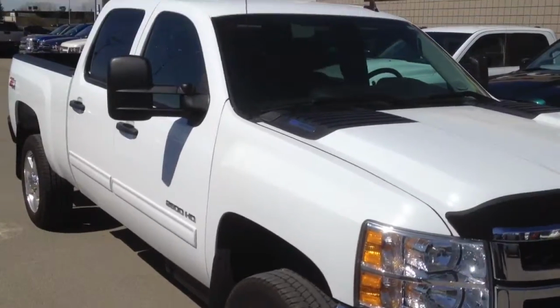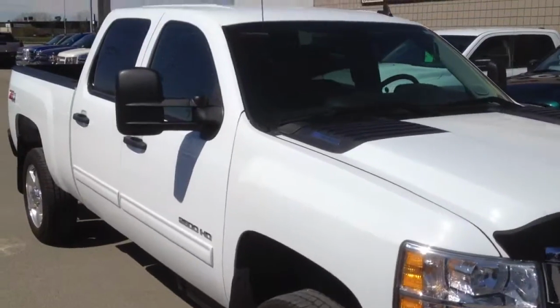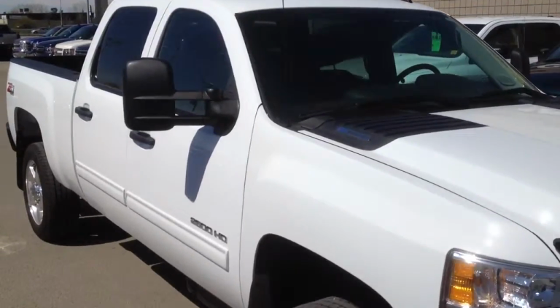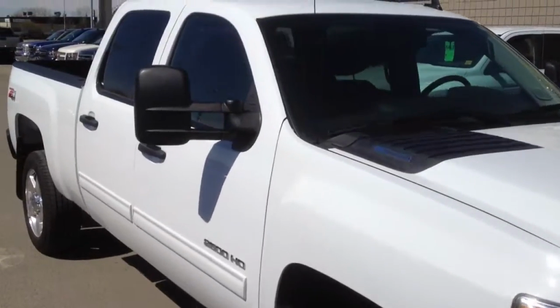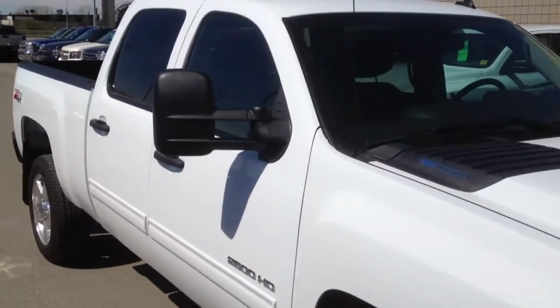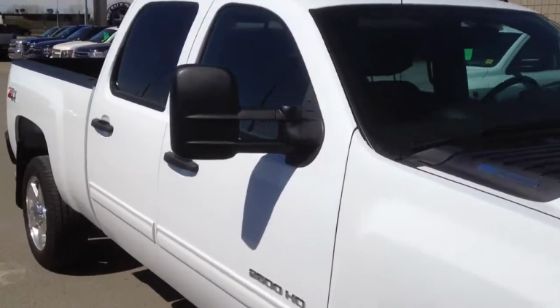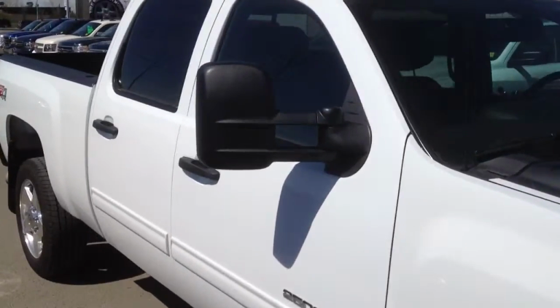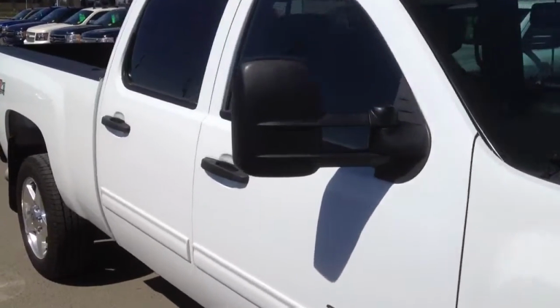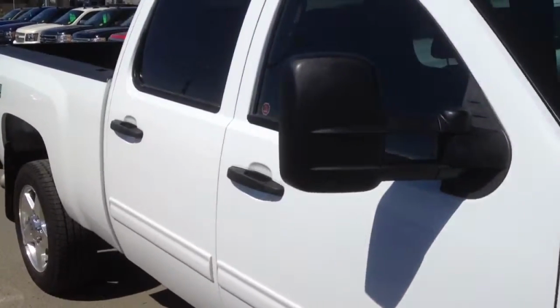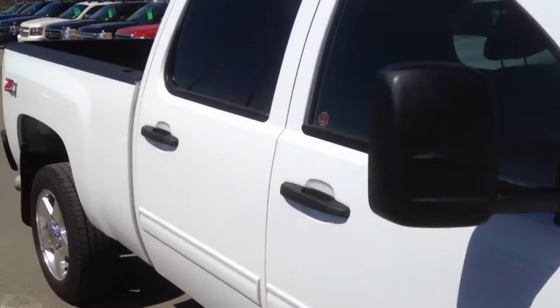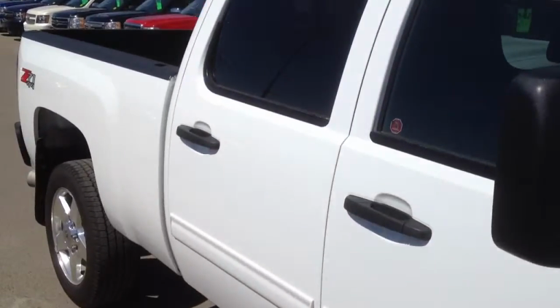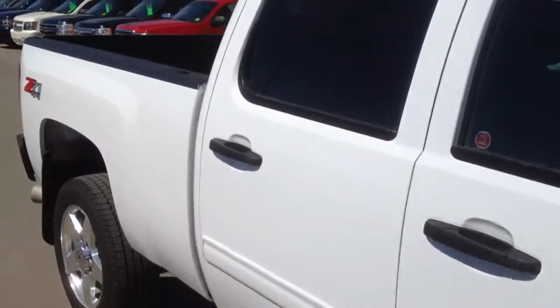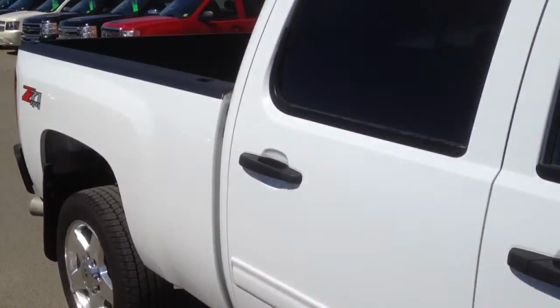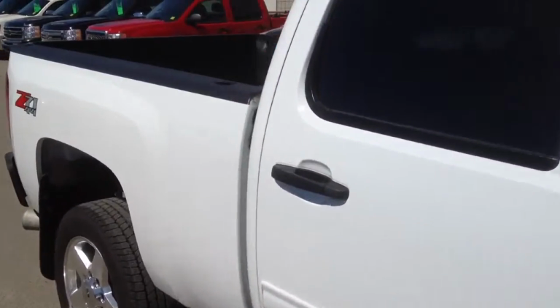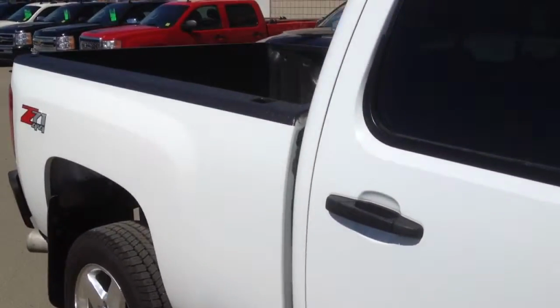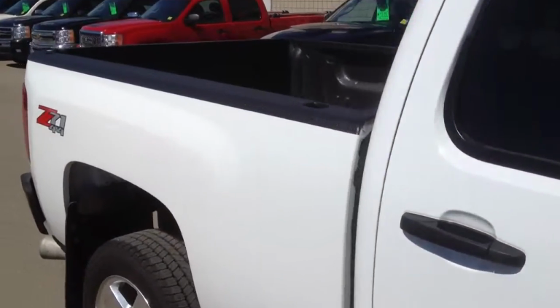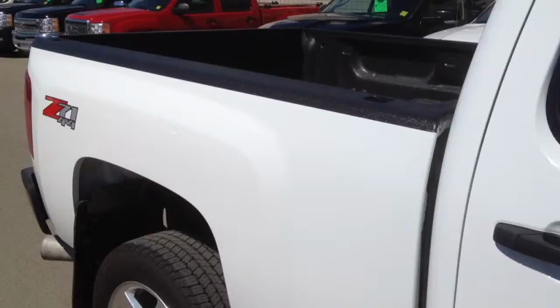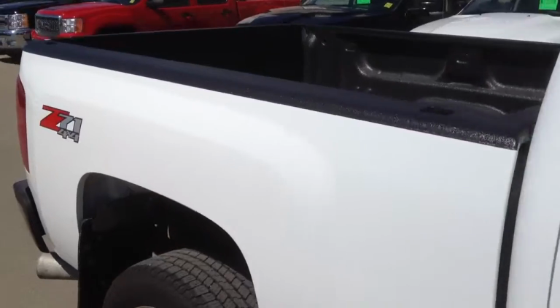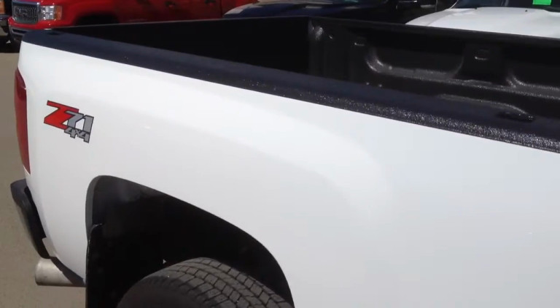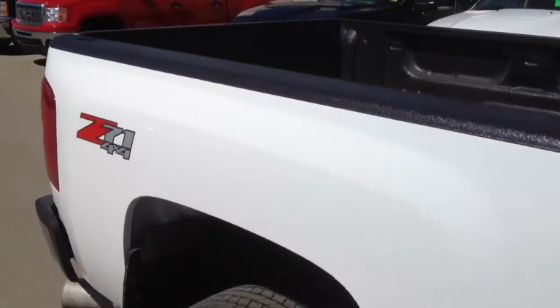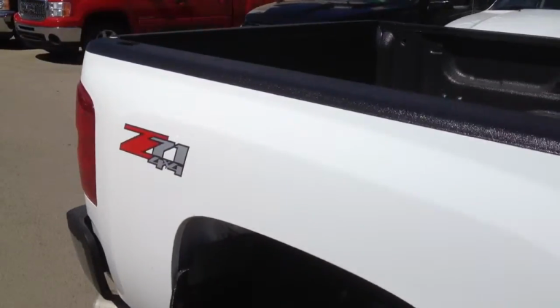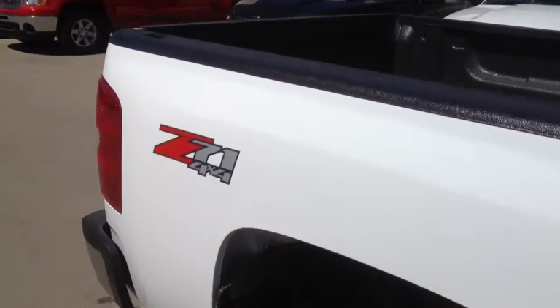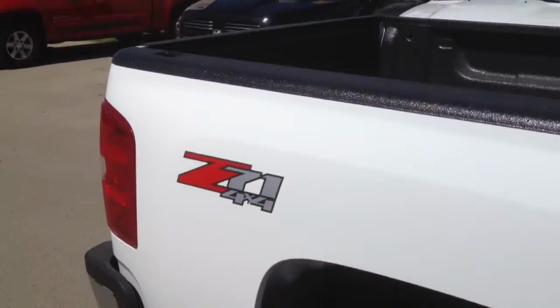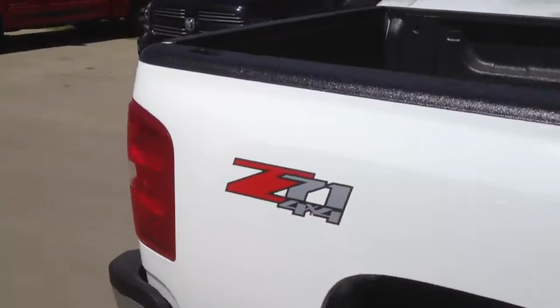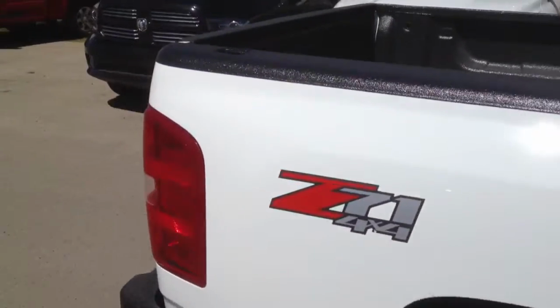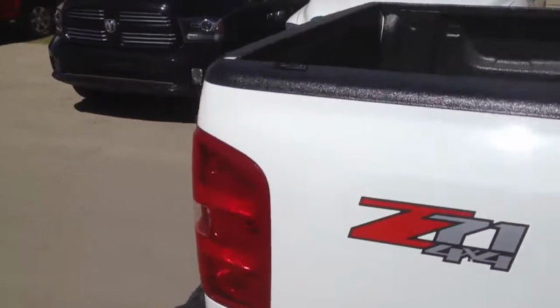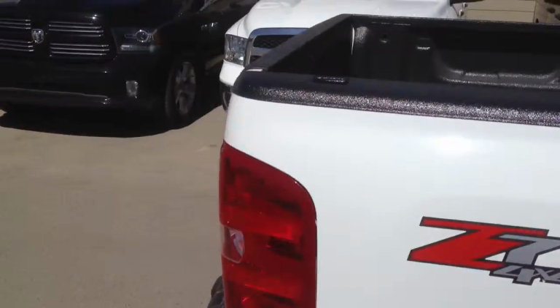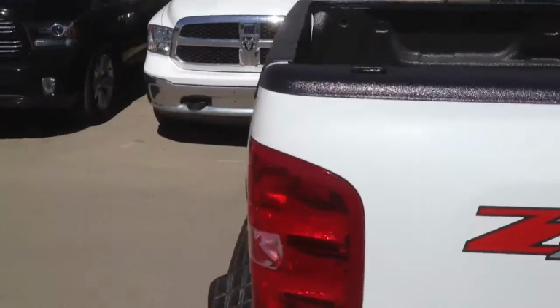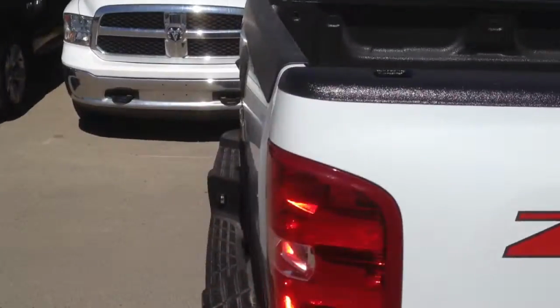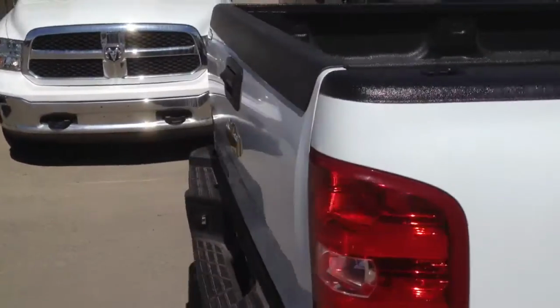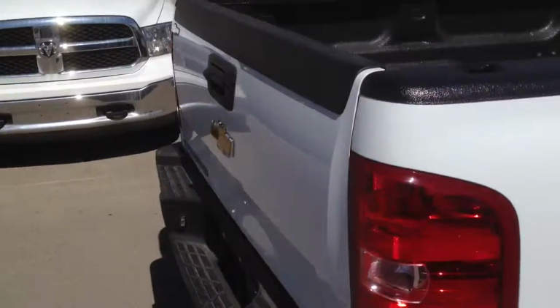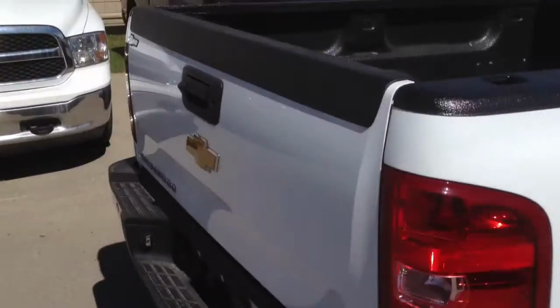Welcome to Davis Chevrolet. This is a fresh trade vehicle. It's a 2013 Chevrolet Silverado 2500 HD diesel.